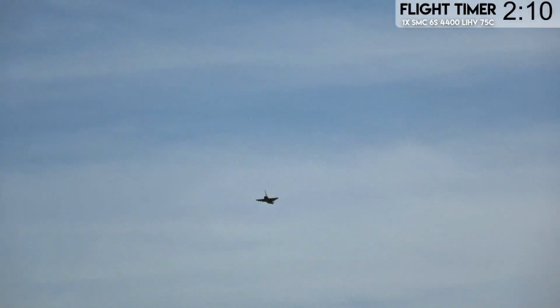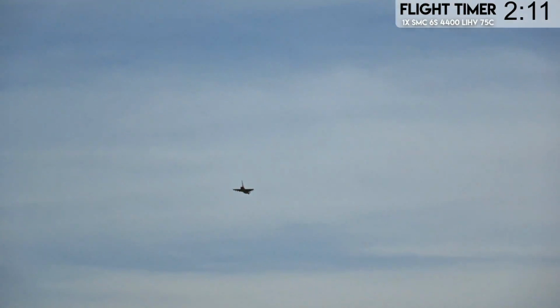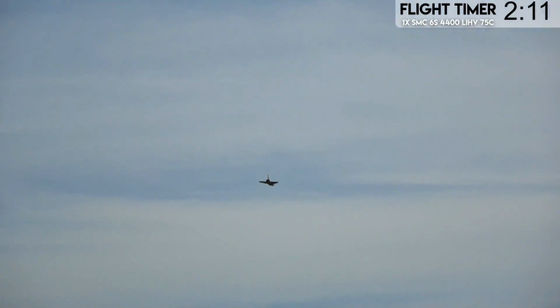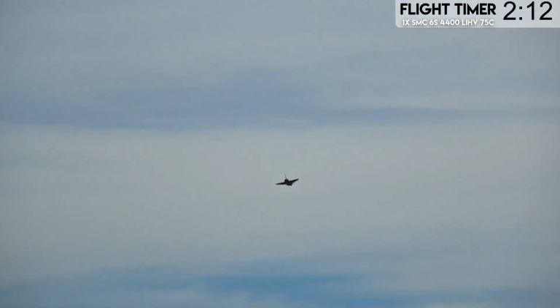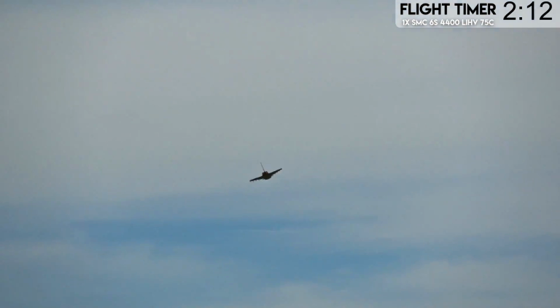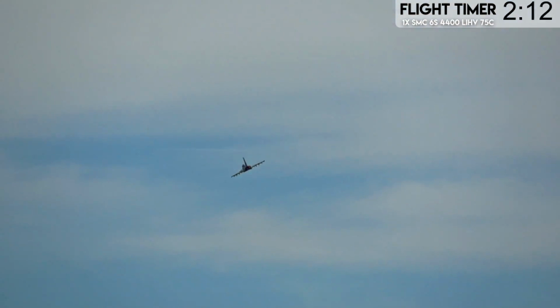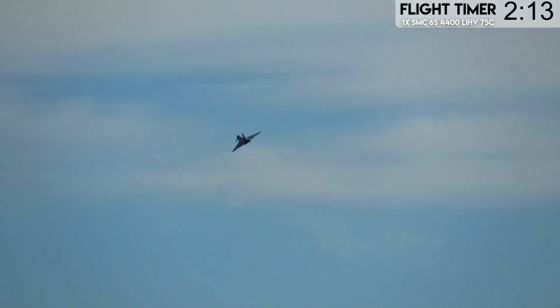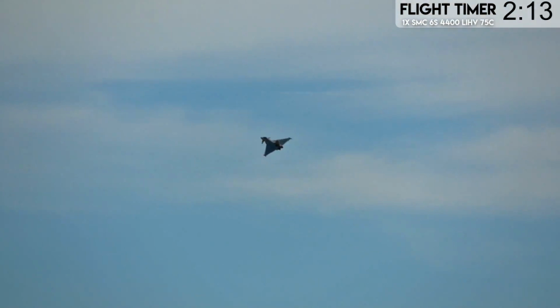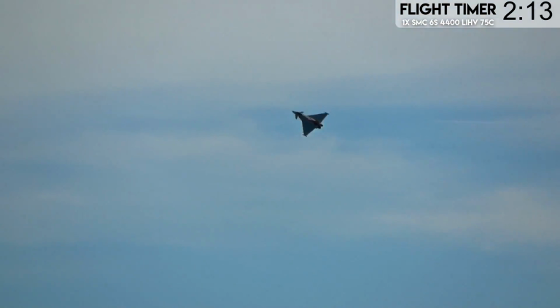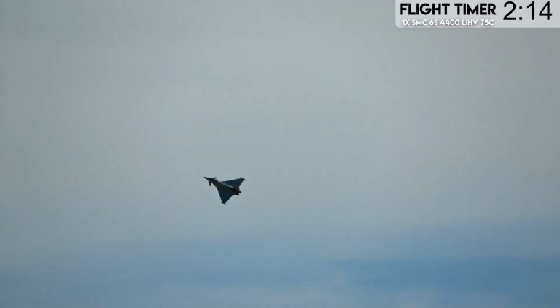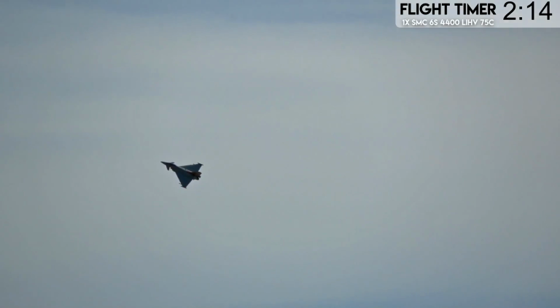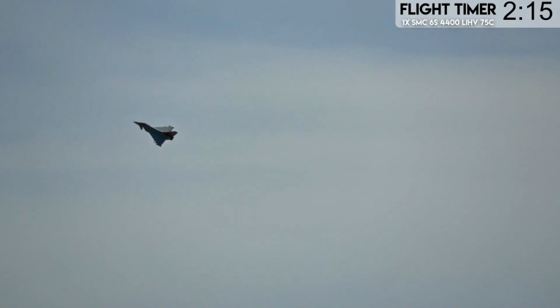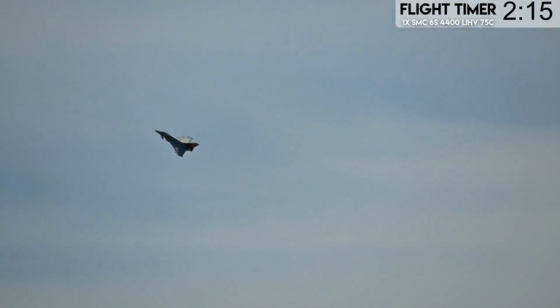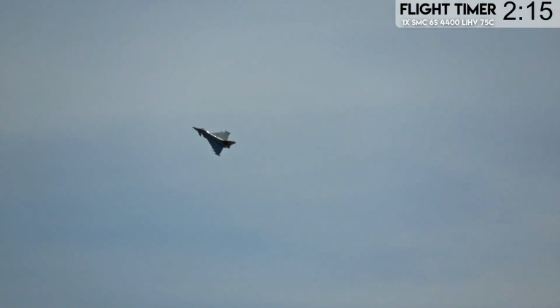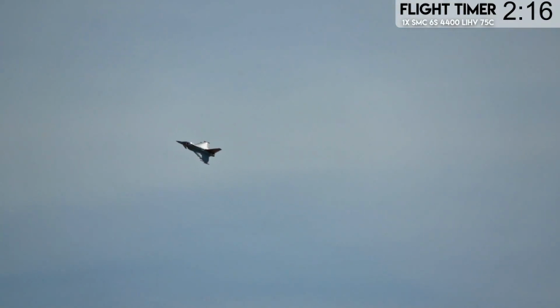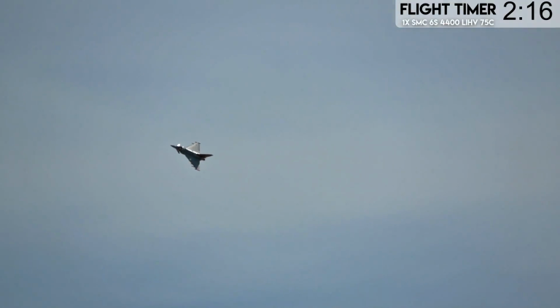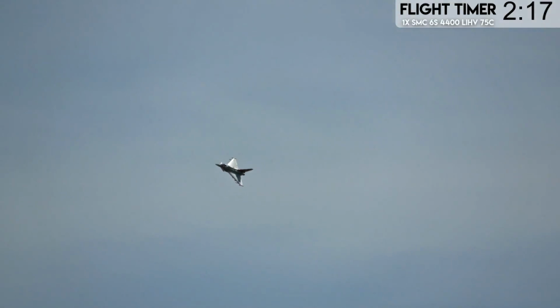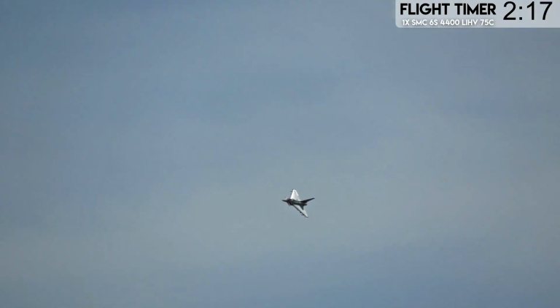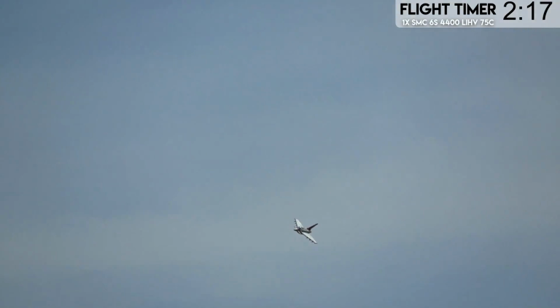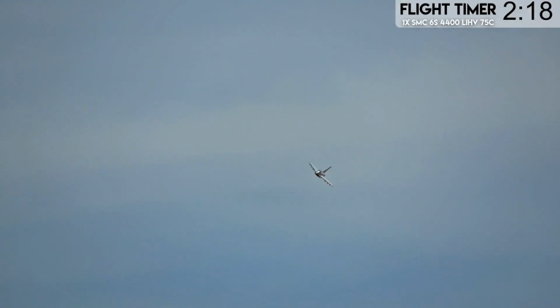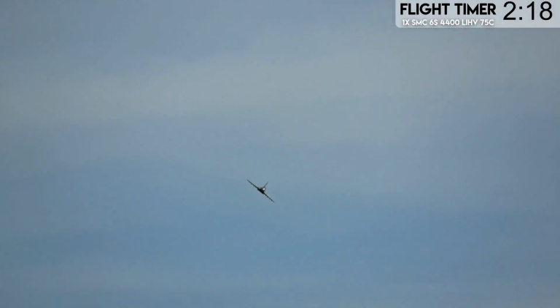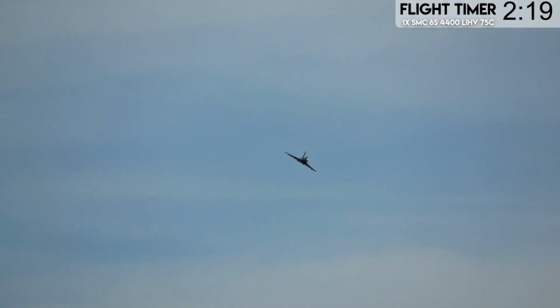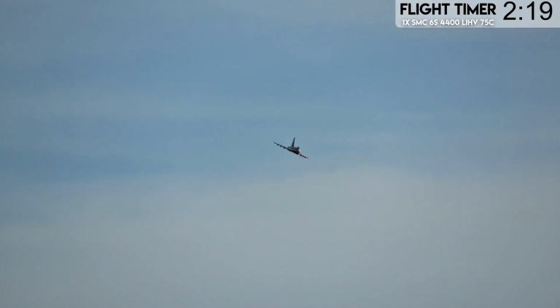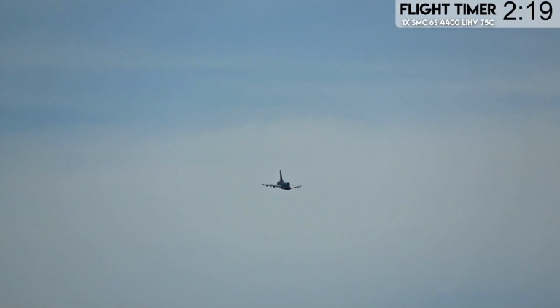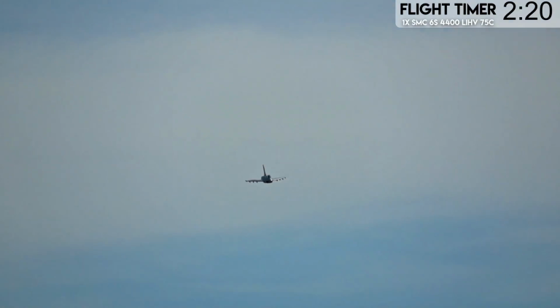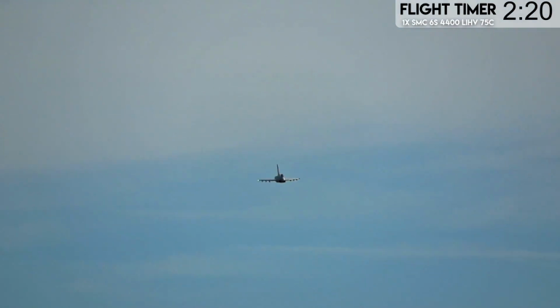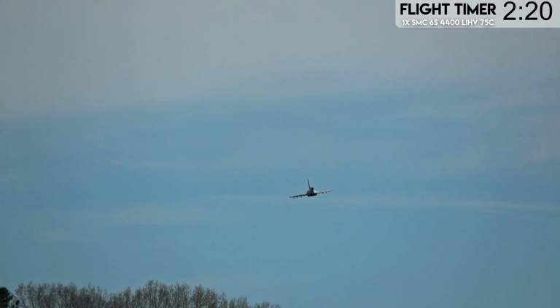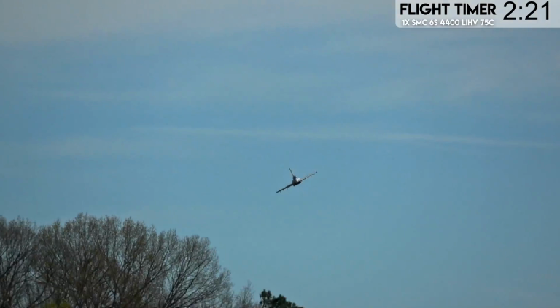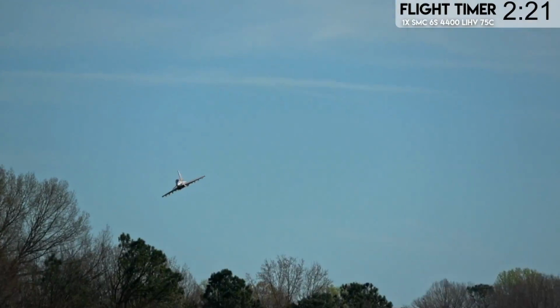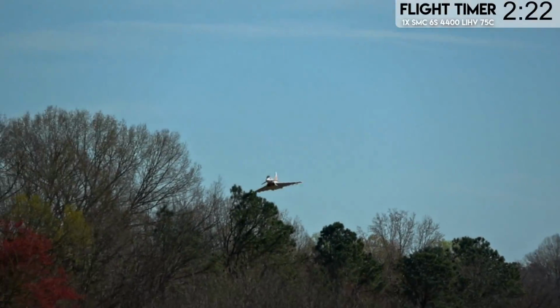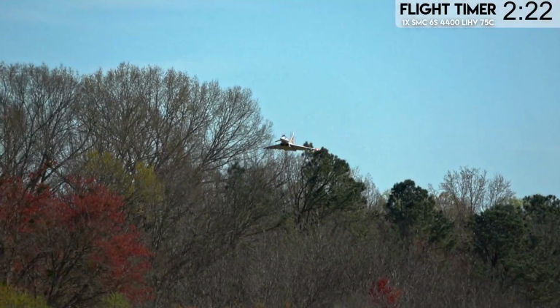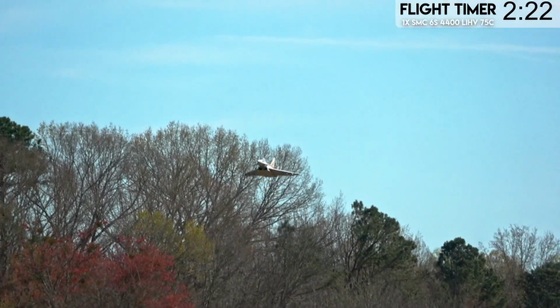Between the two, I don't even try doing knife edge with Rafale because it can't — it does not hold knife edge. Now Eurofighter does. The missile rails, according to my friend Alejandro, act like side force generators. So let's throttle up.